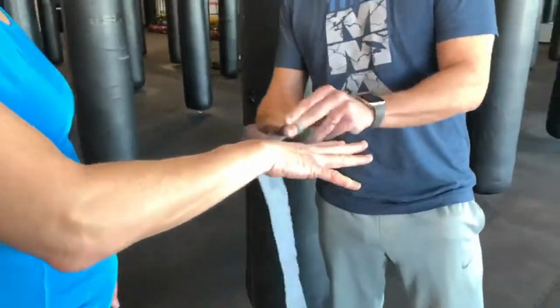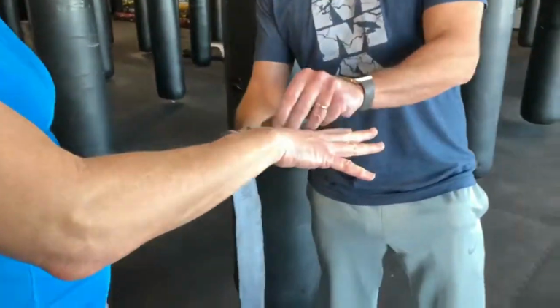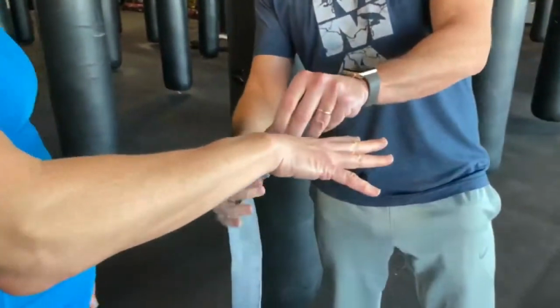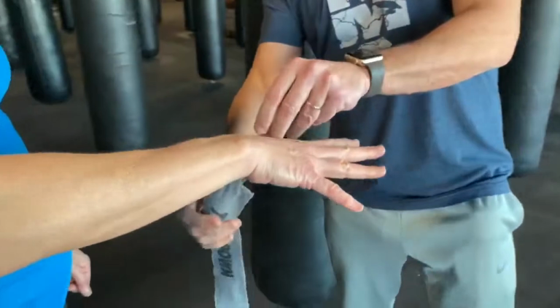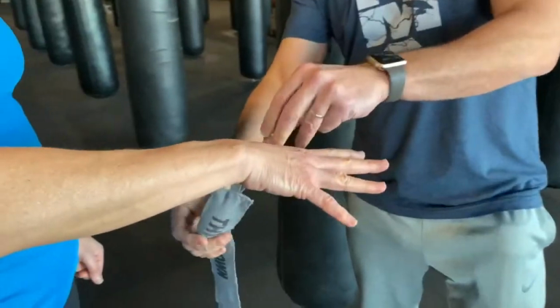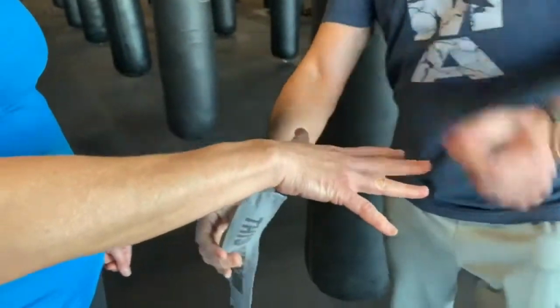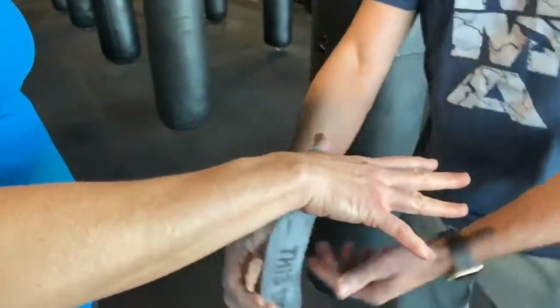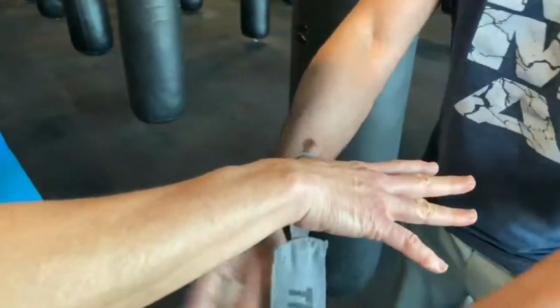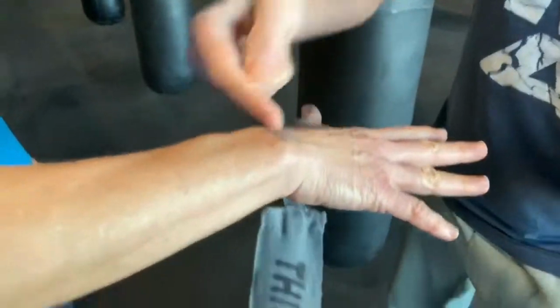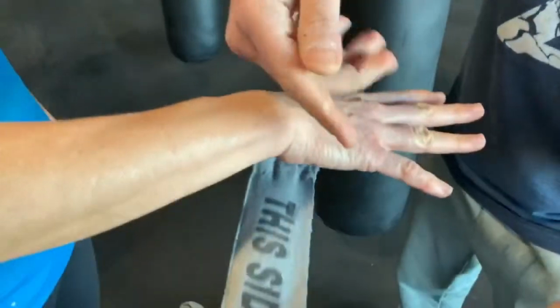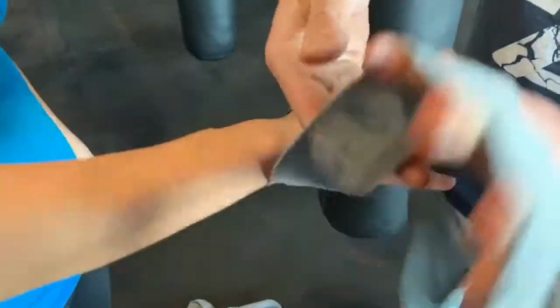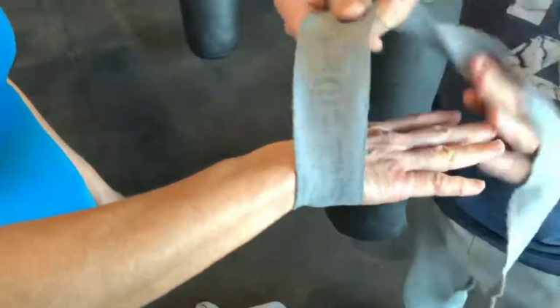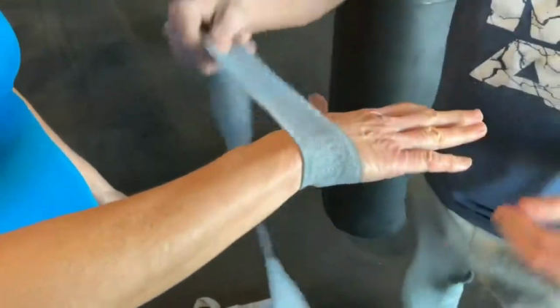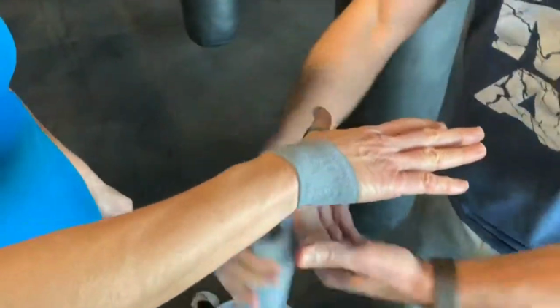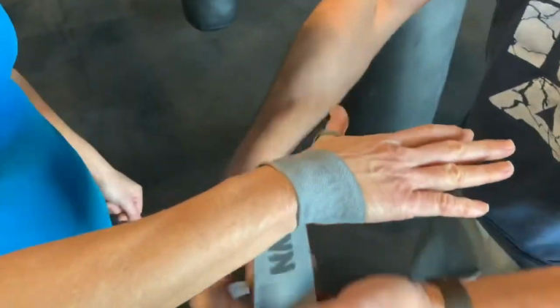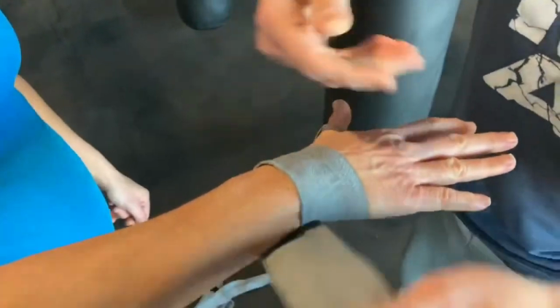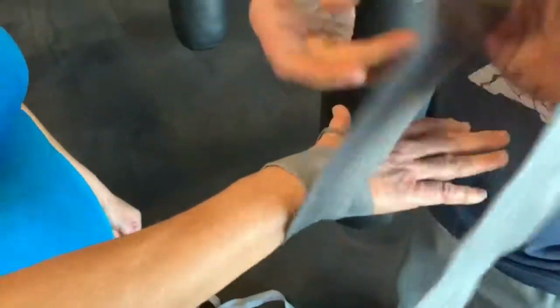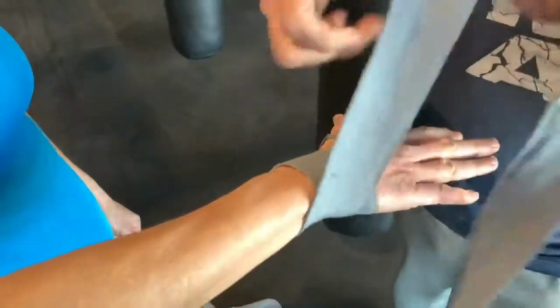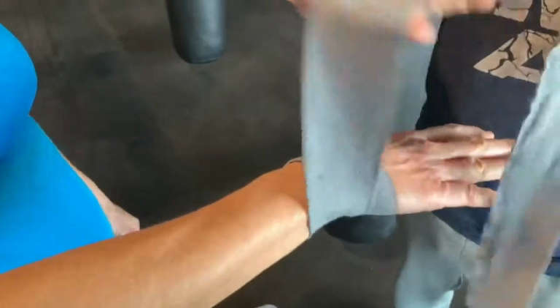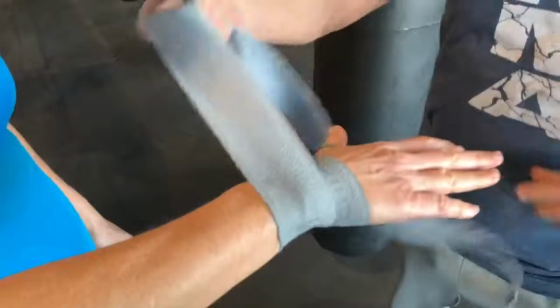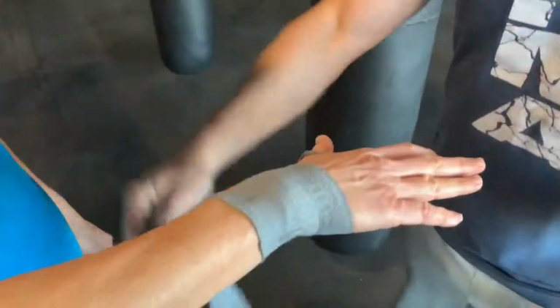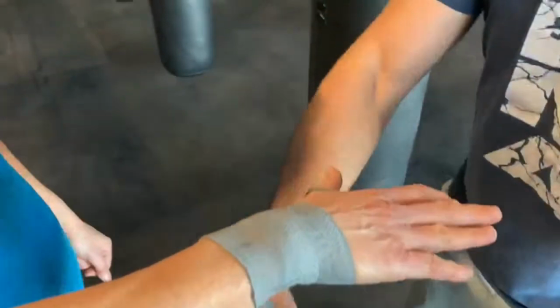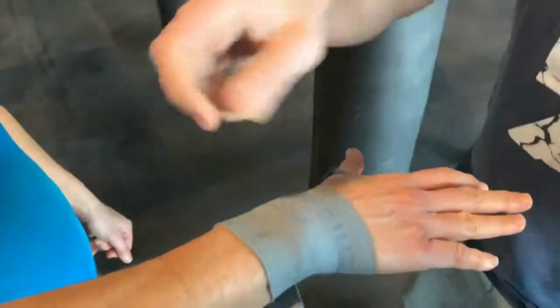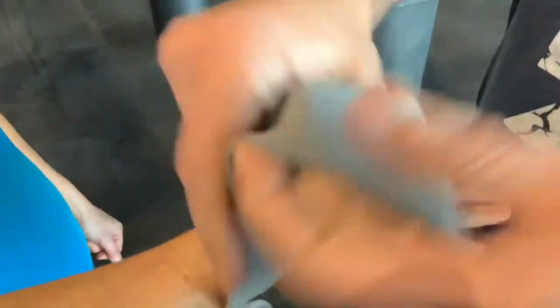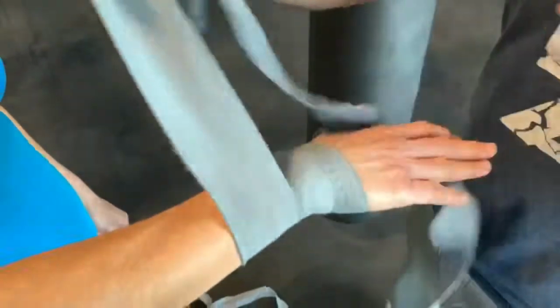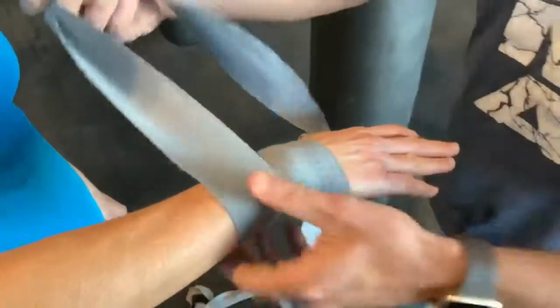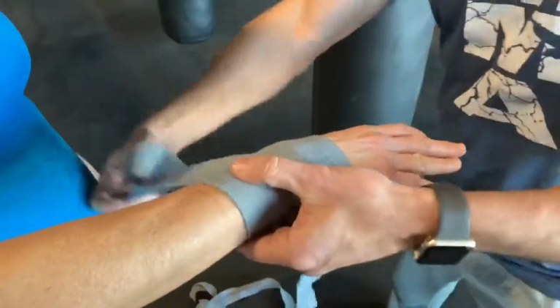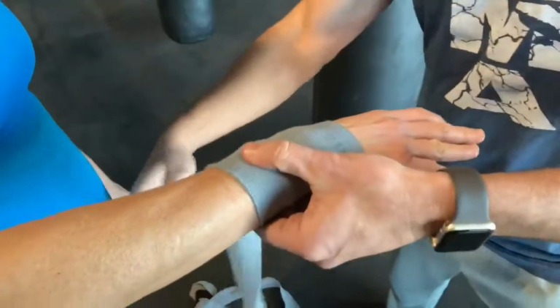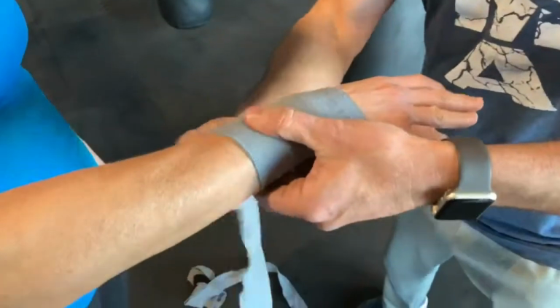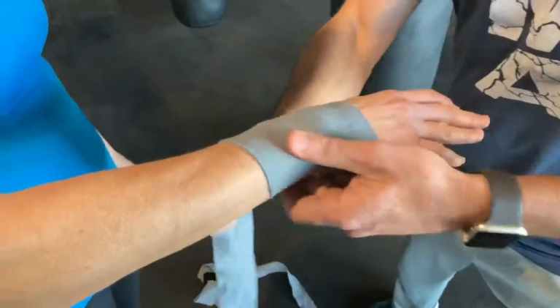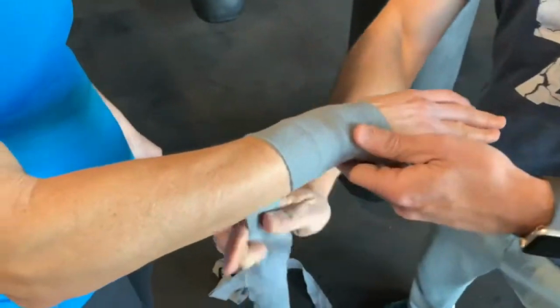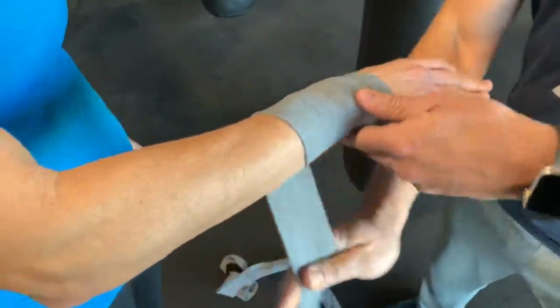We're going to loop it around your finger and use this face down to go three times around the wrist. I like to go up pretty high on the wrist to give you a little bit more leverage.